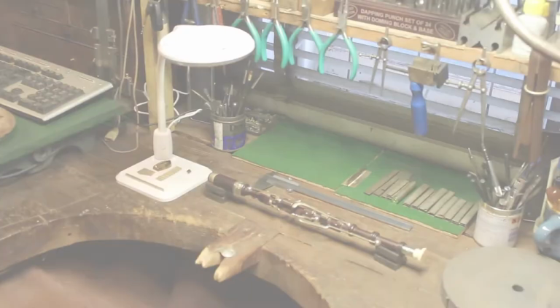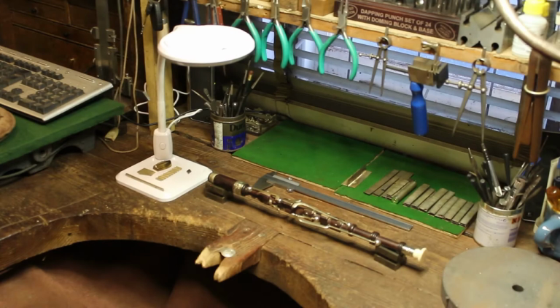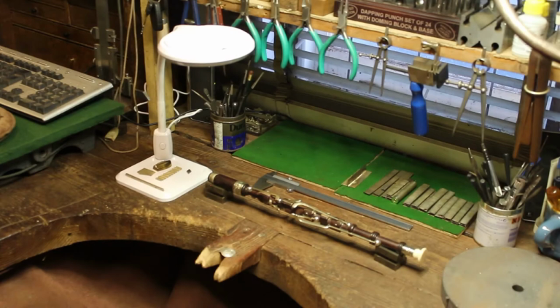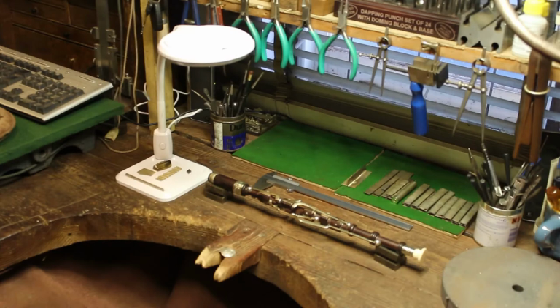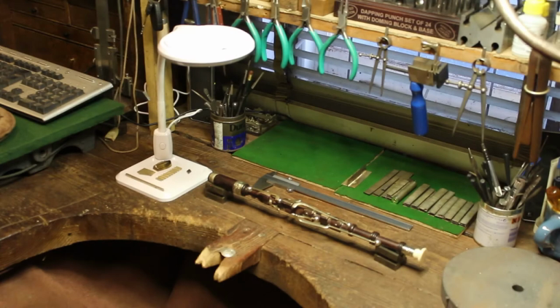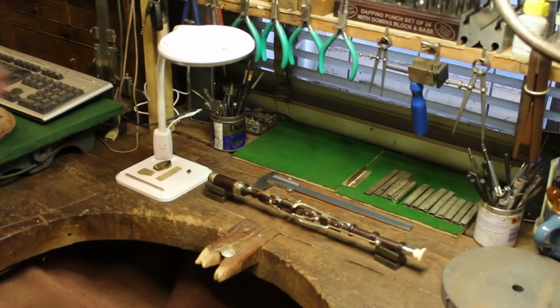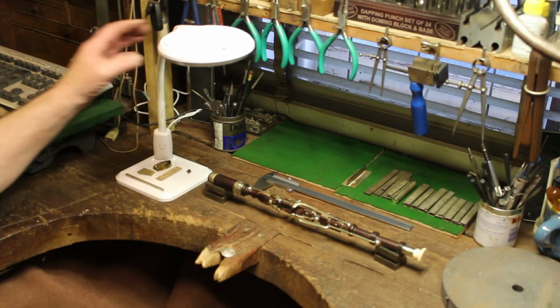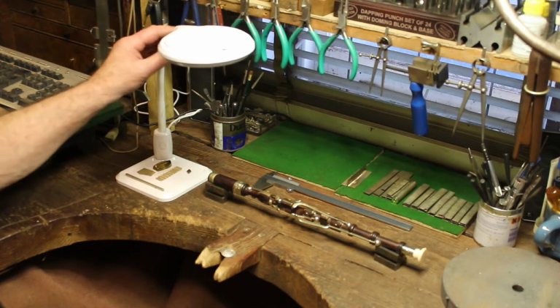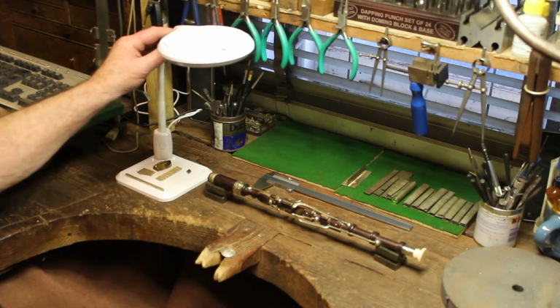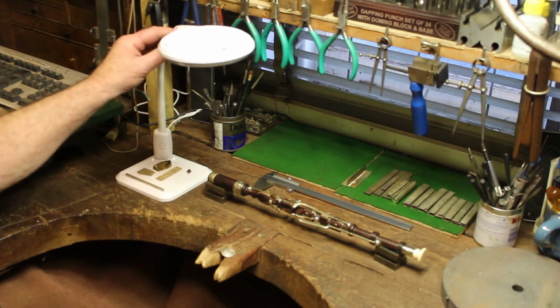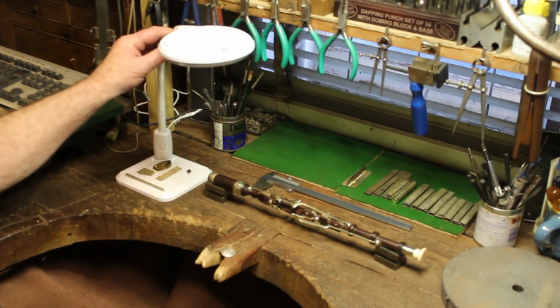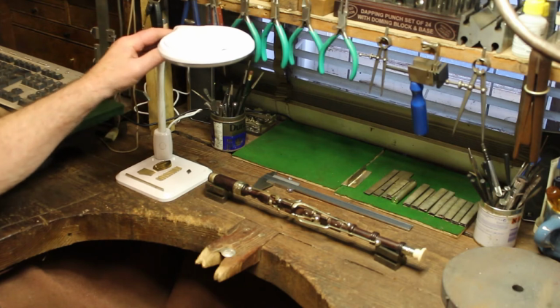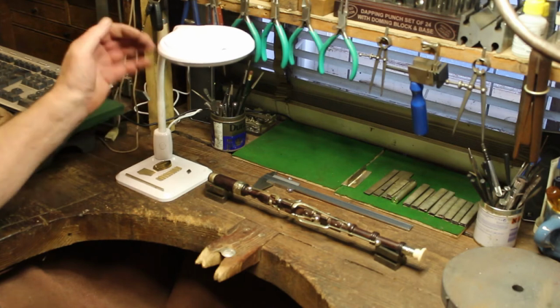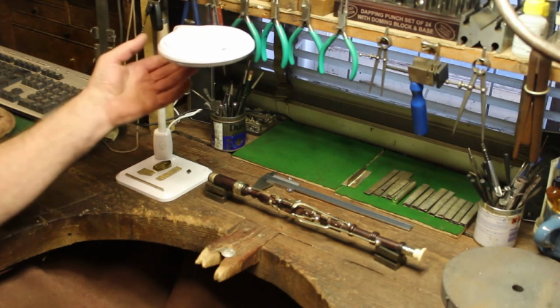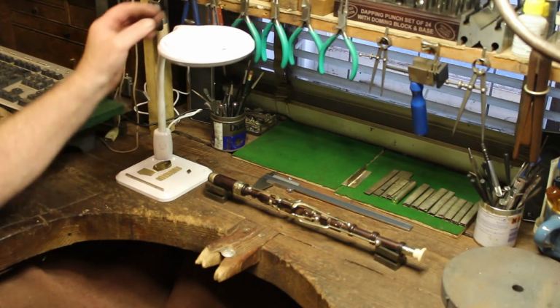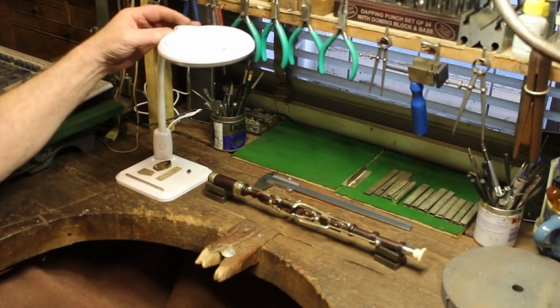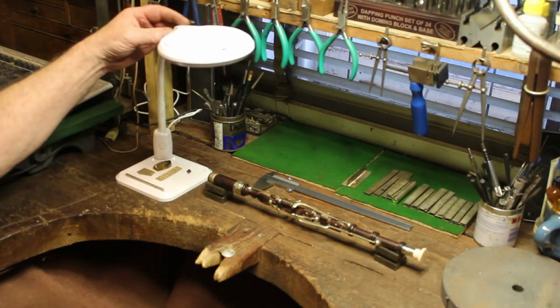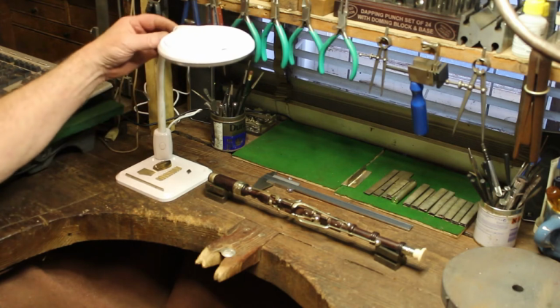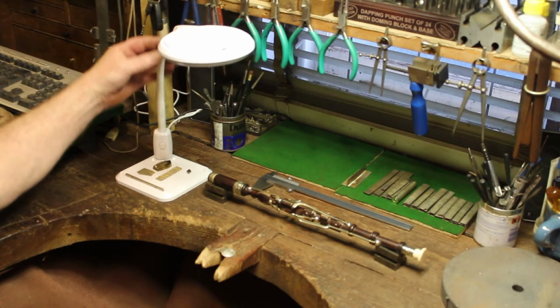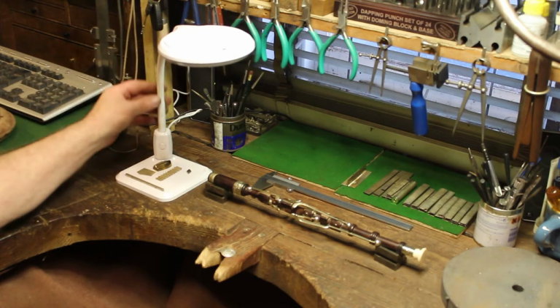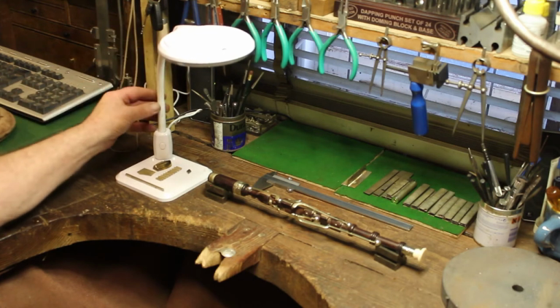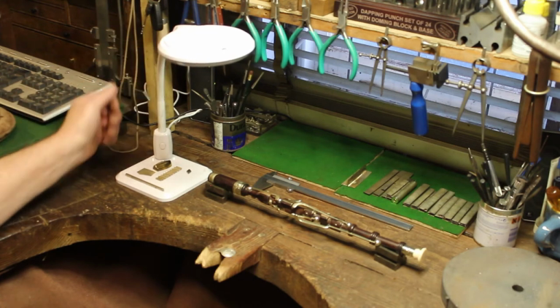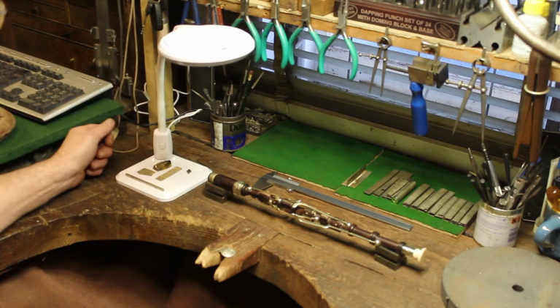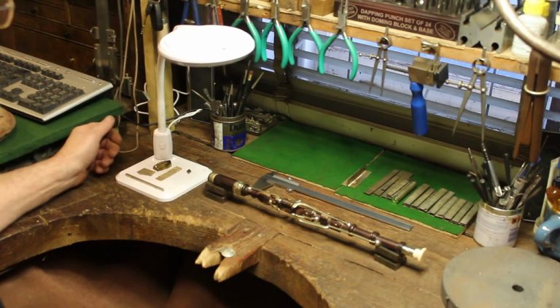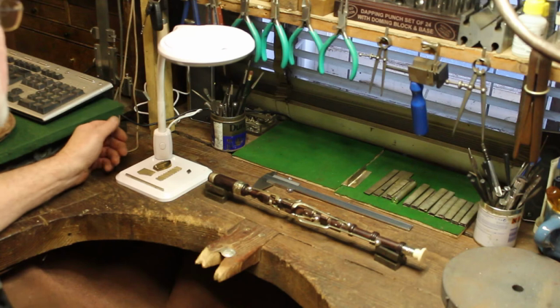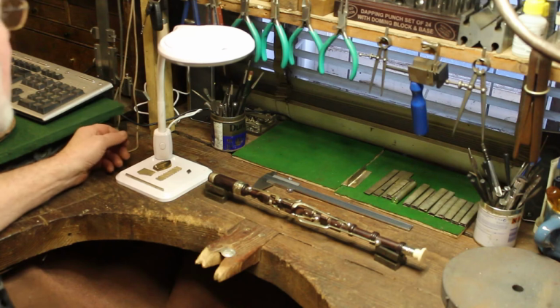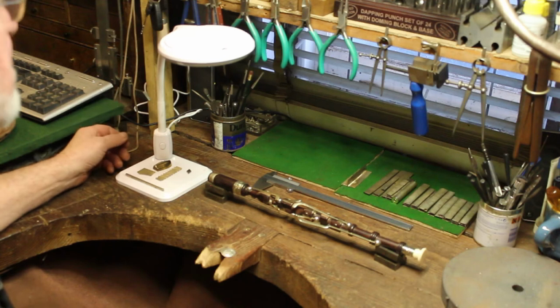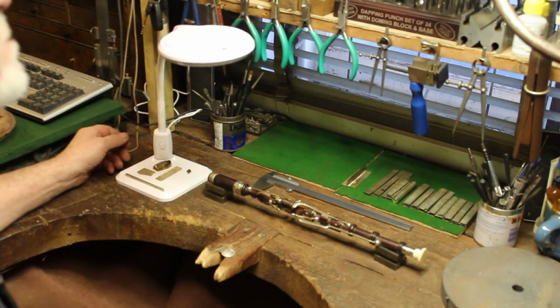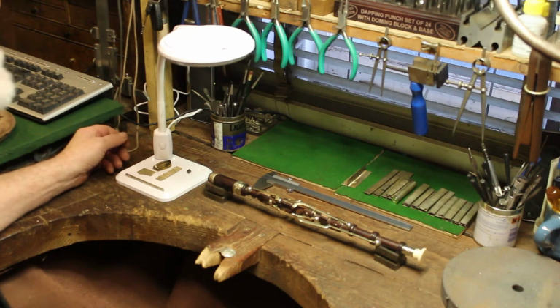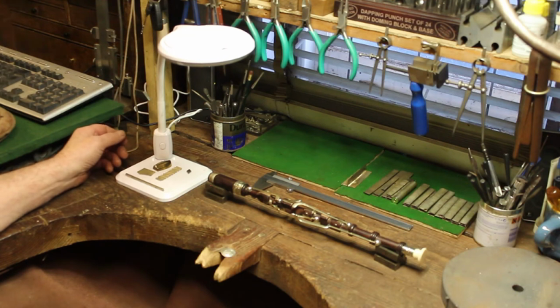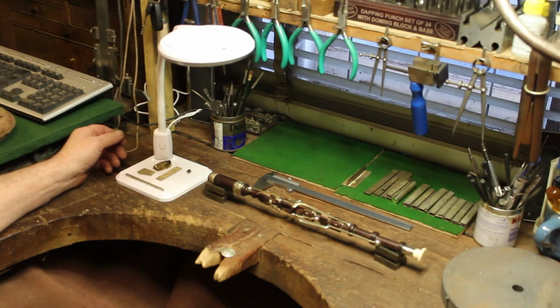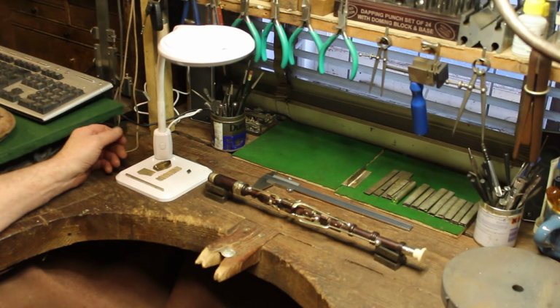Hi, I'm John Ross. This is the LED Flexi-neck Compact Lamp Pro from Cooksons.